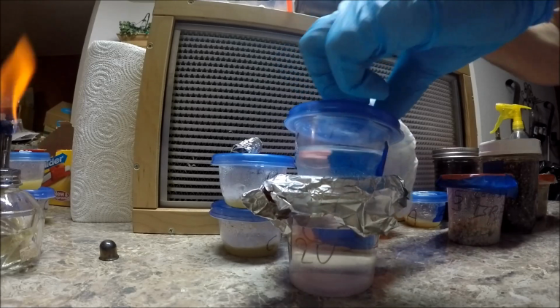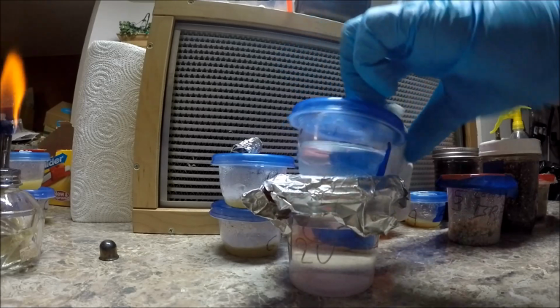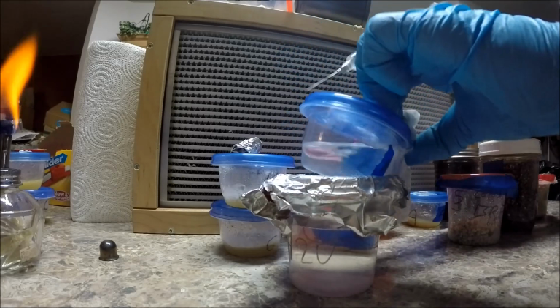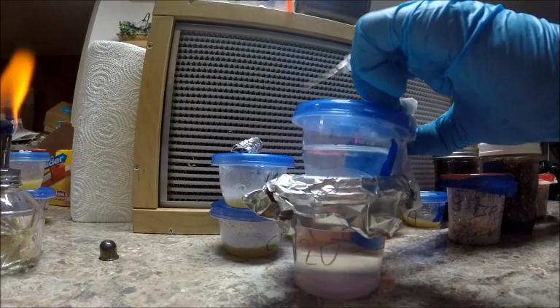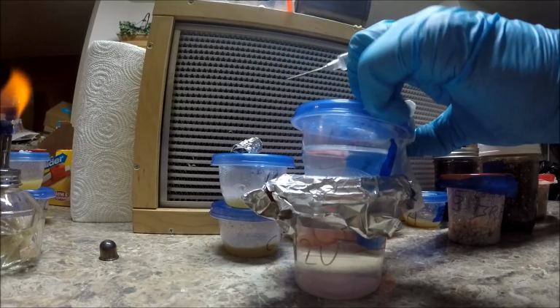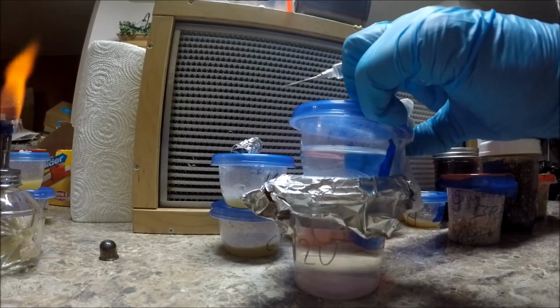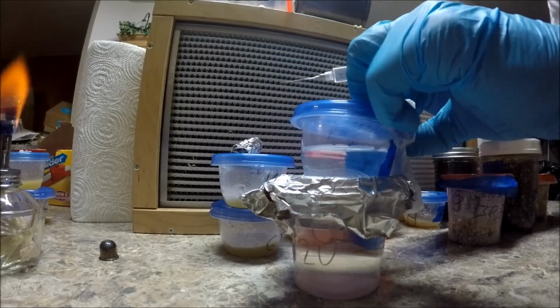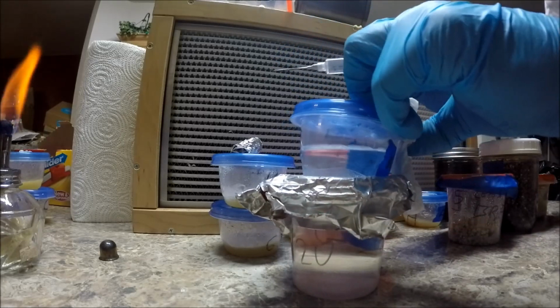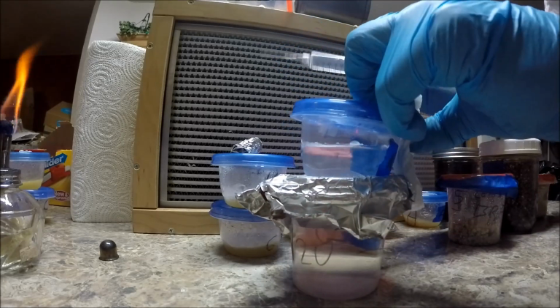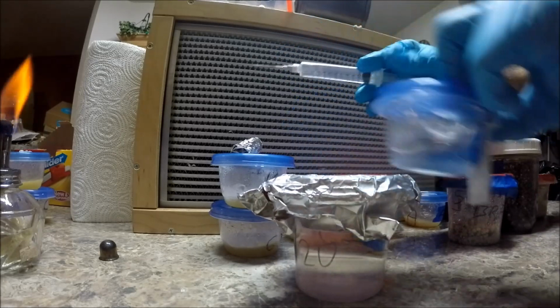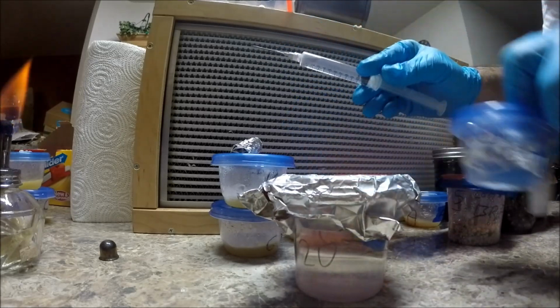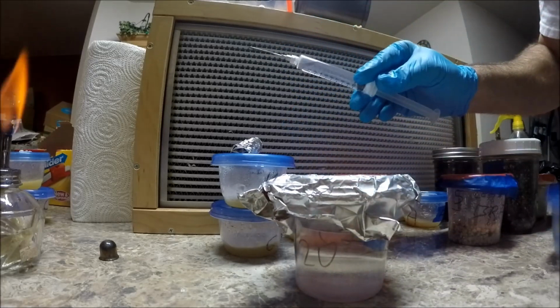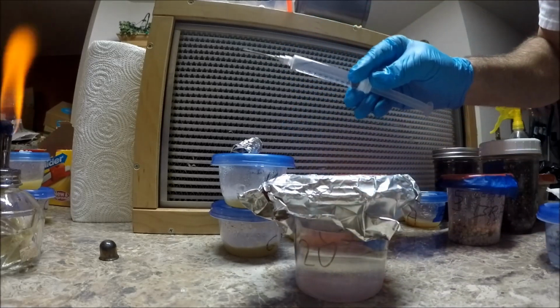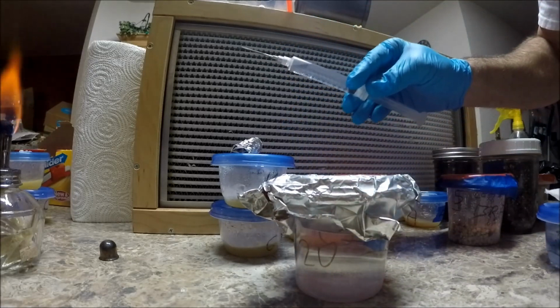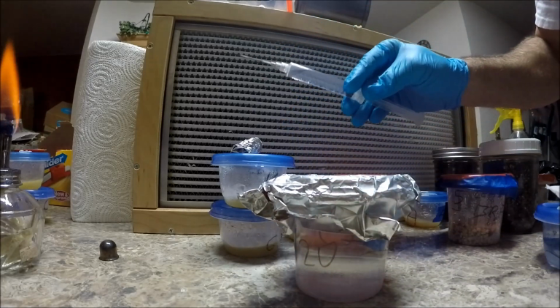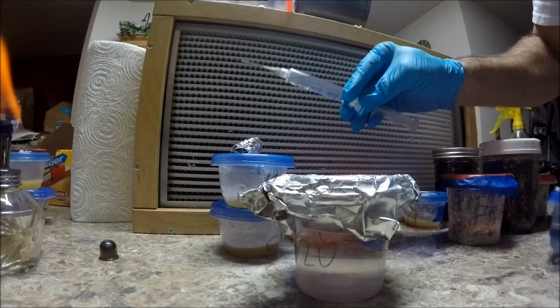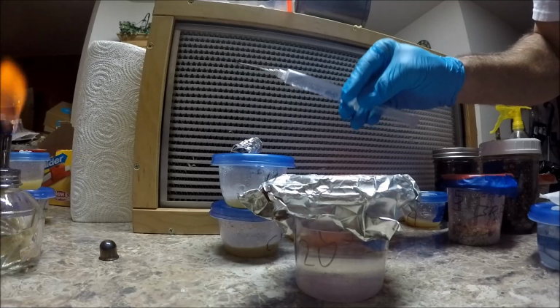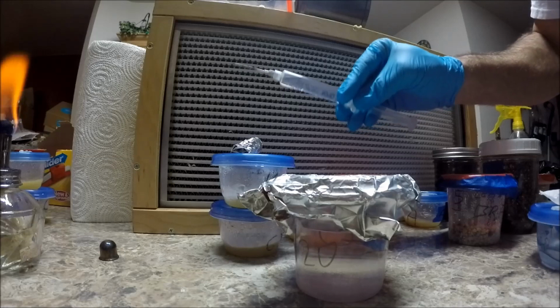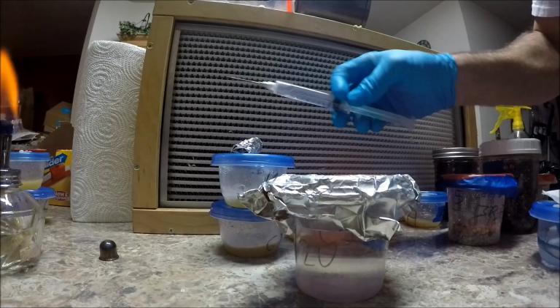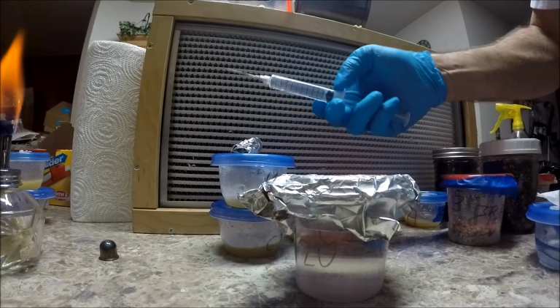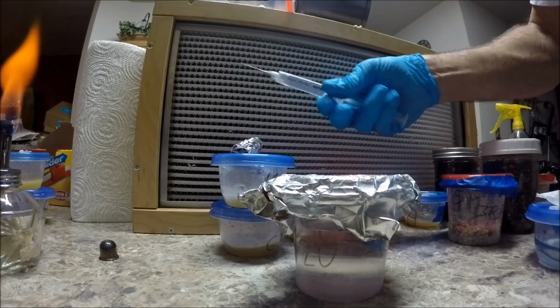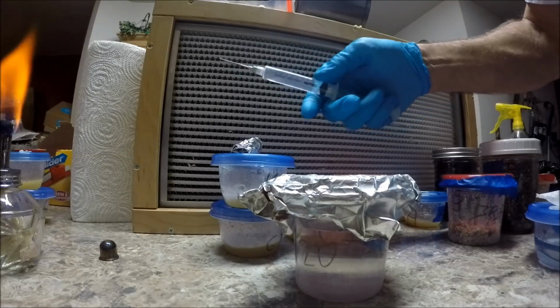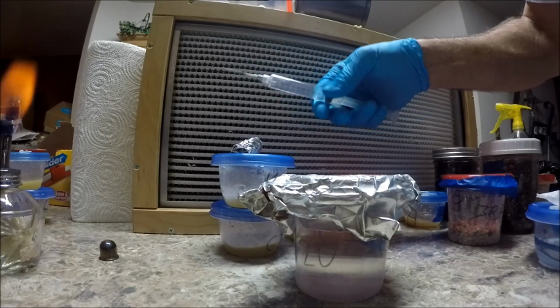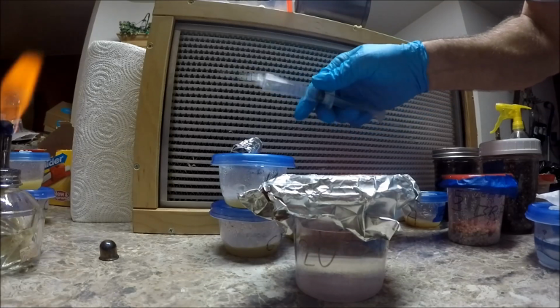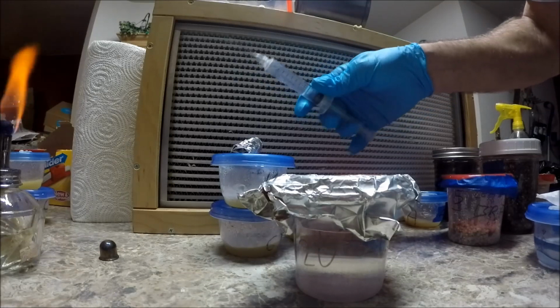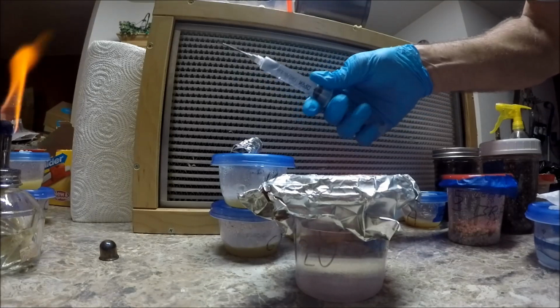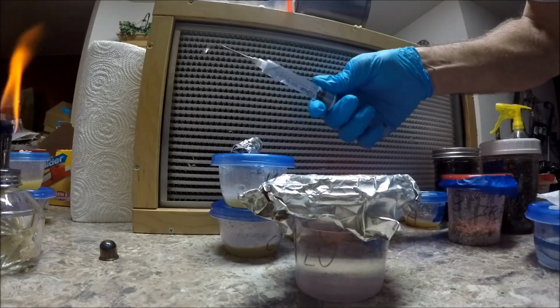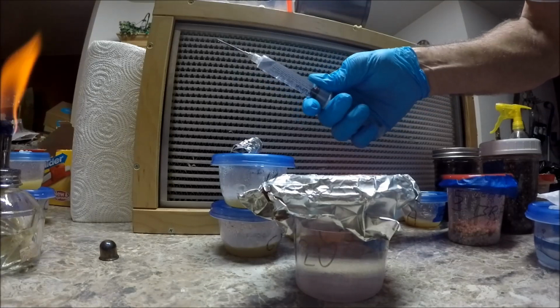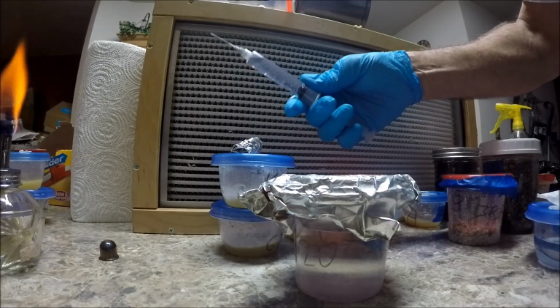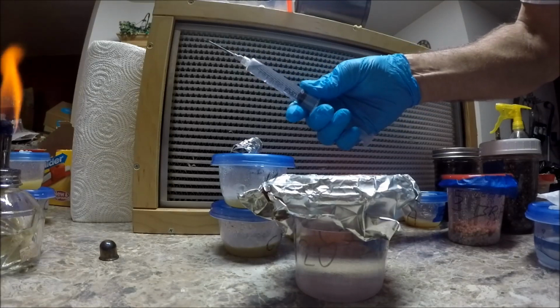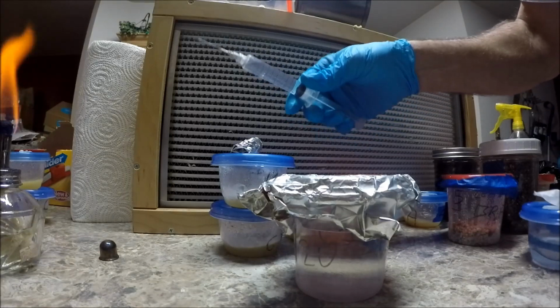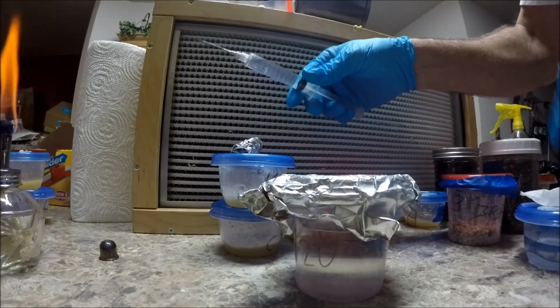I may have gone more through the lid than through the silicone on that, to be honest. So now we have a syringe of sterile water.